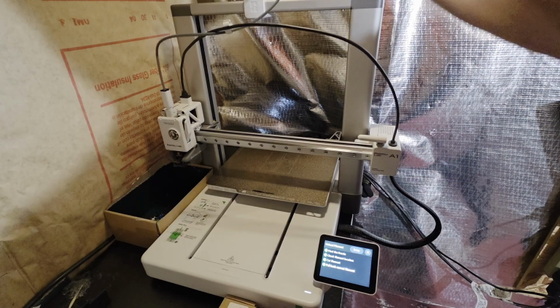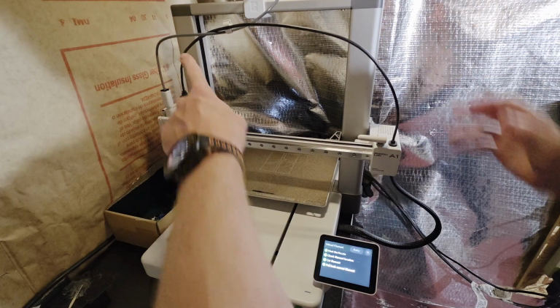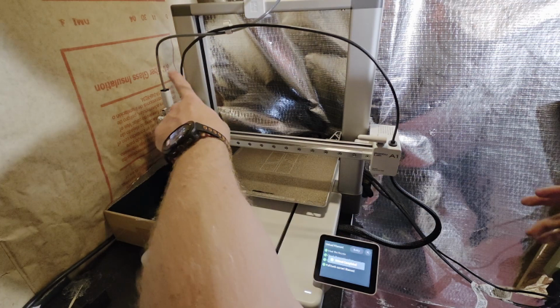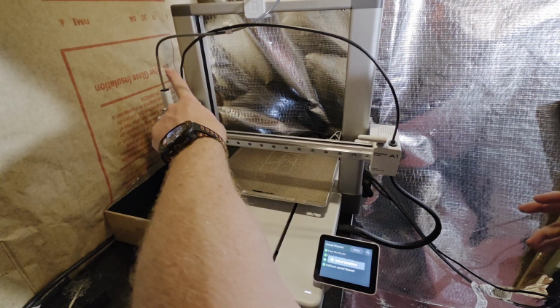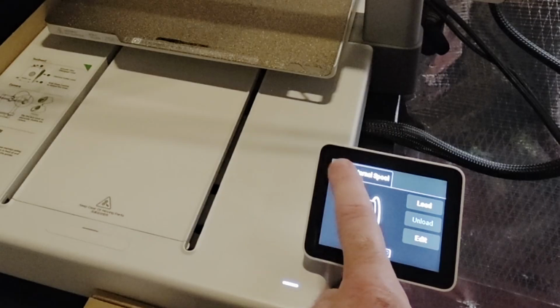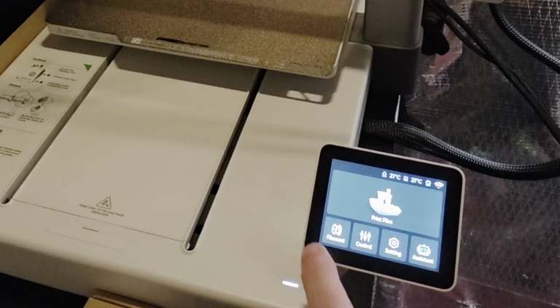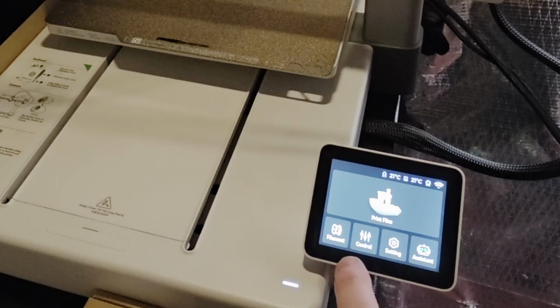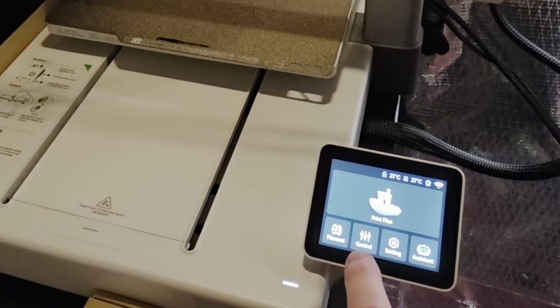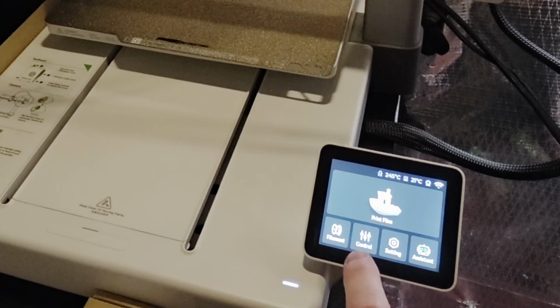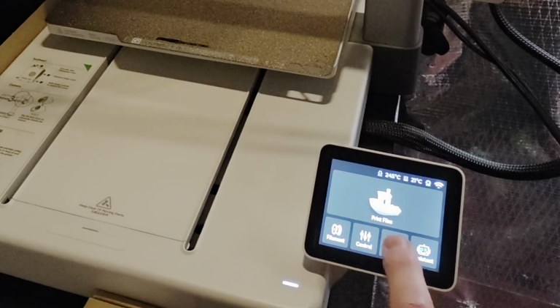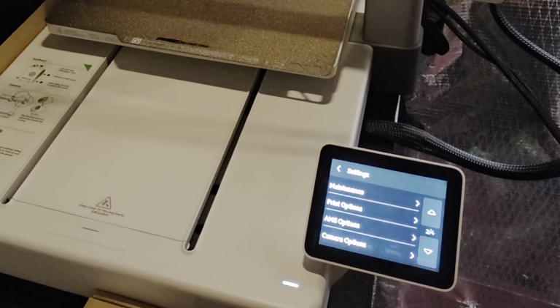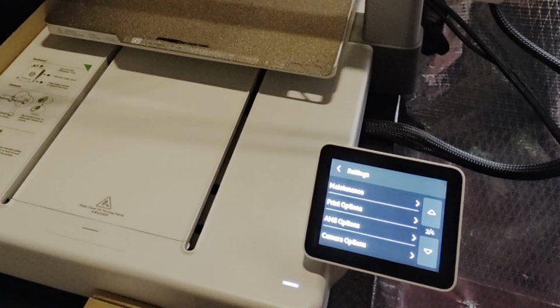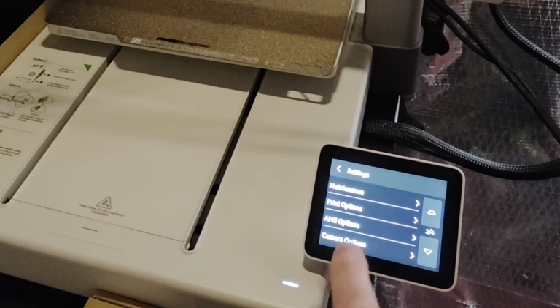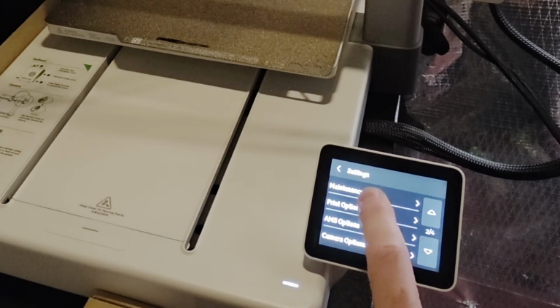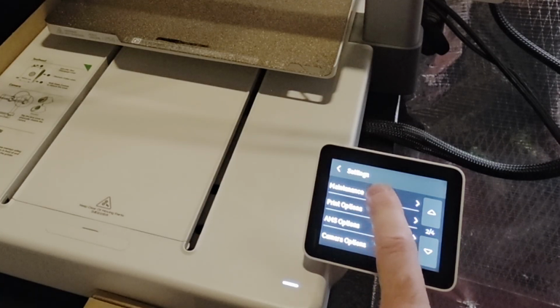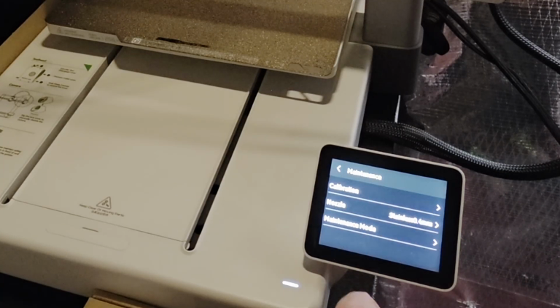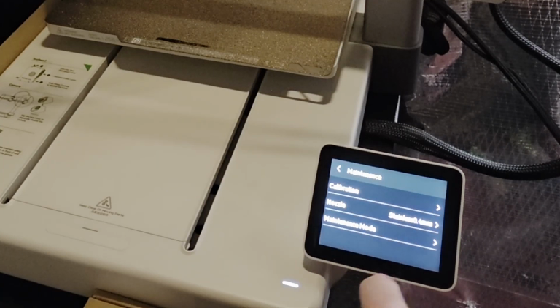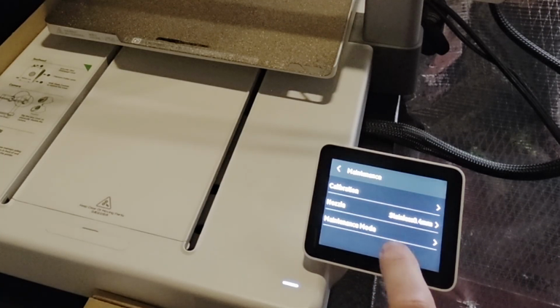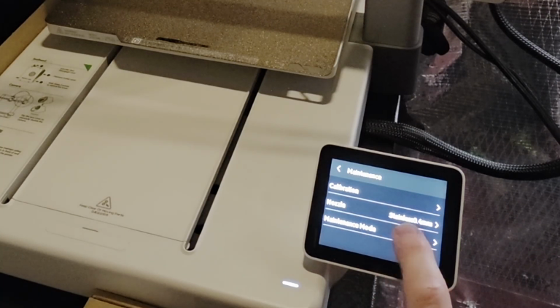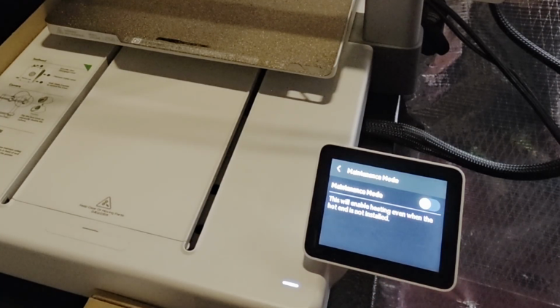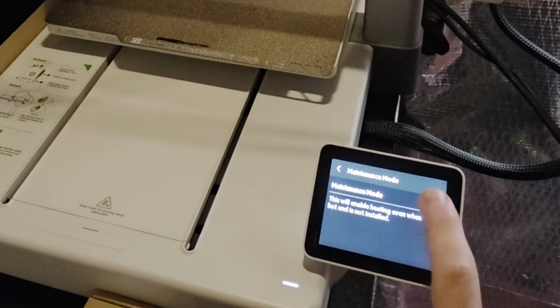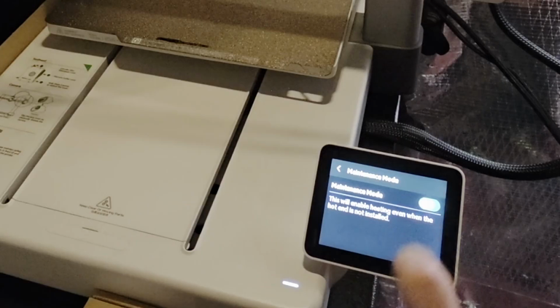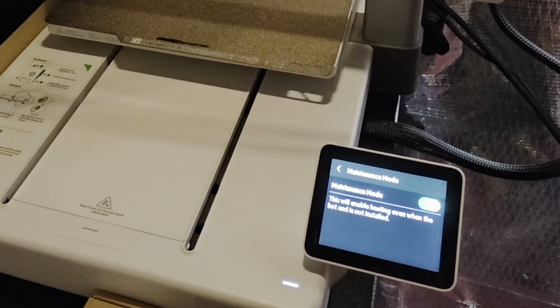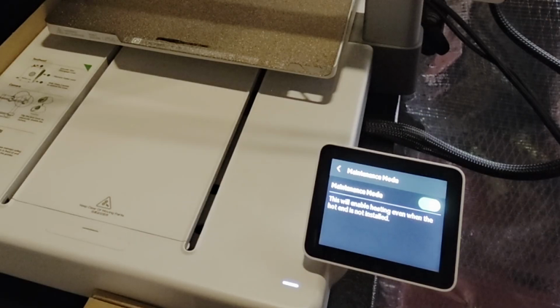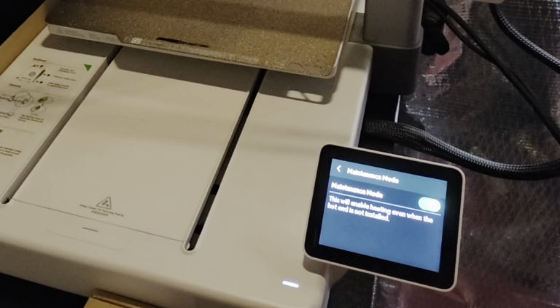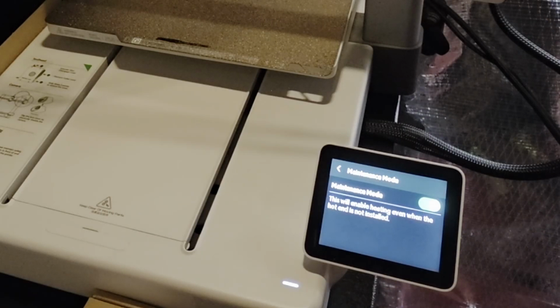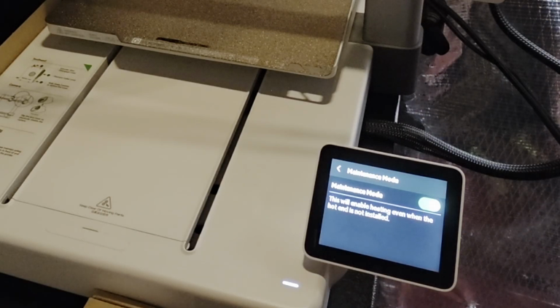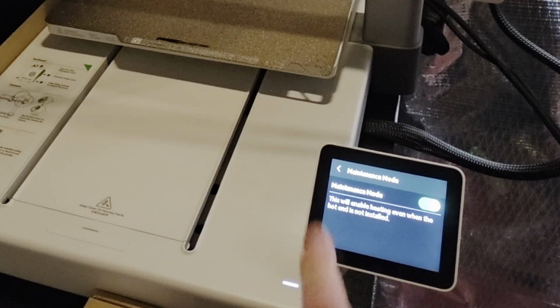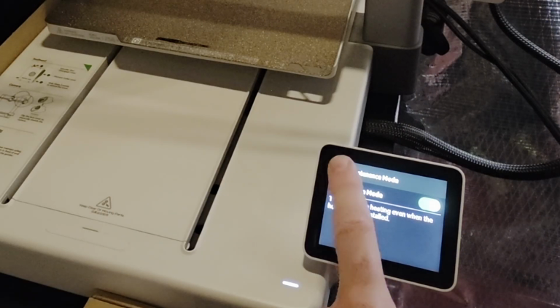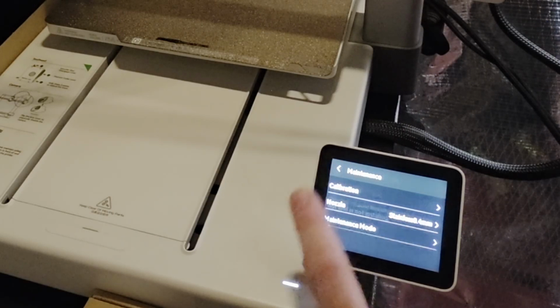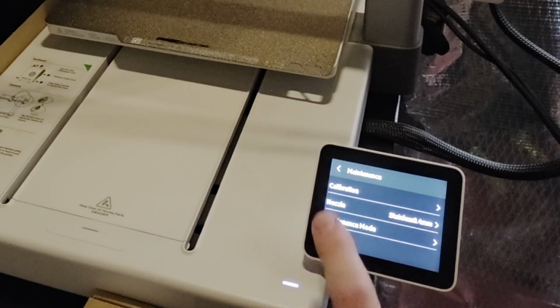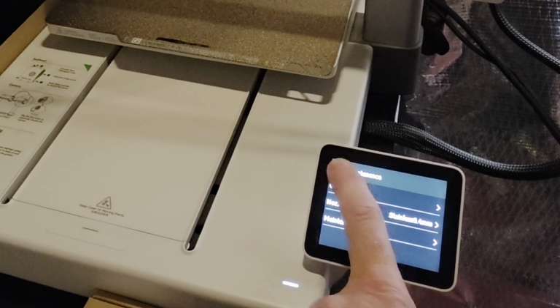I retracted to about there. Now back in the controls, go to settings, then maintenance, and put it in maintenance mode.